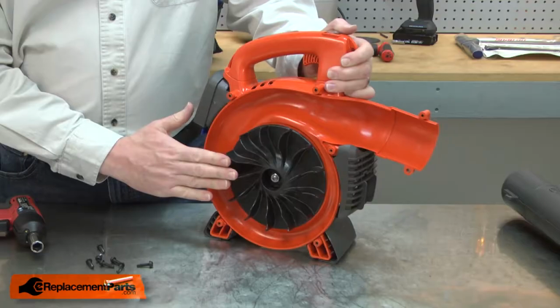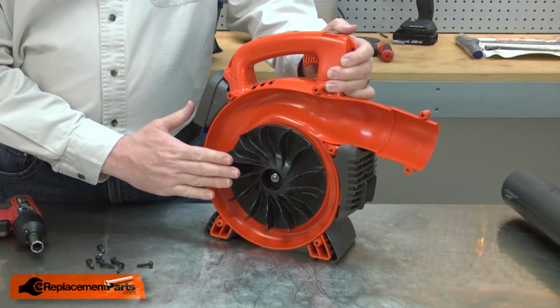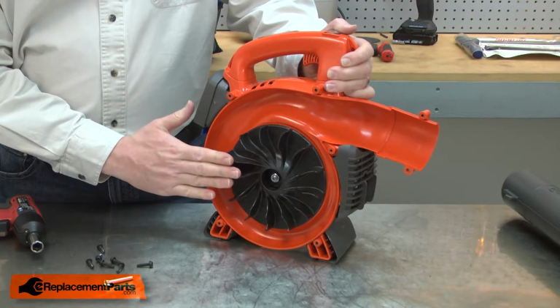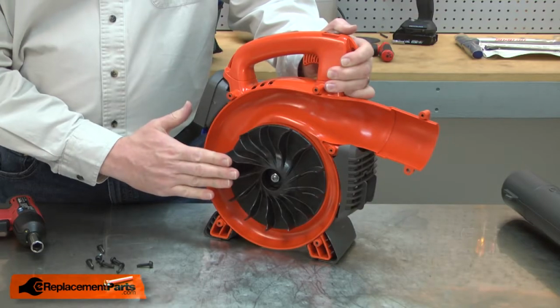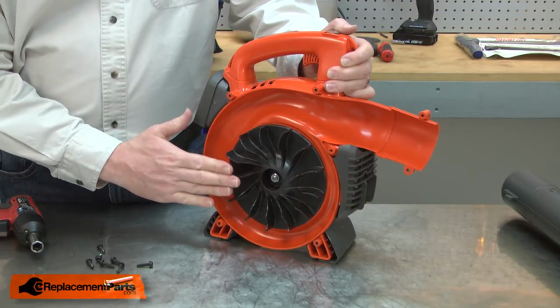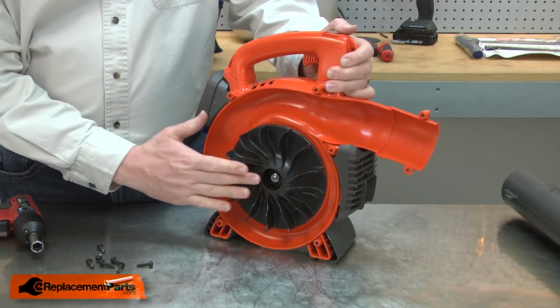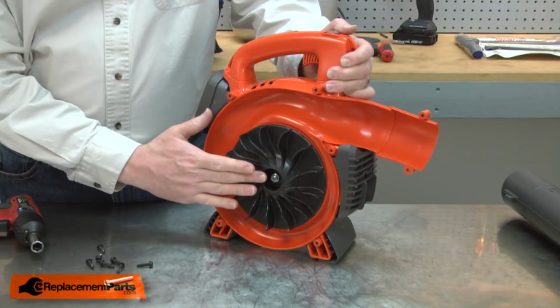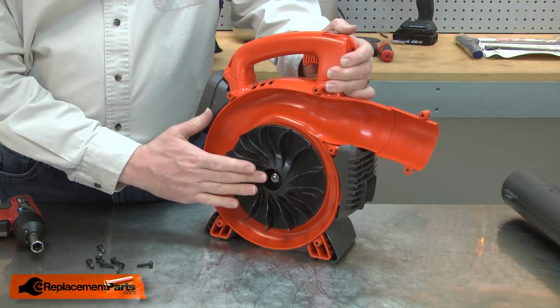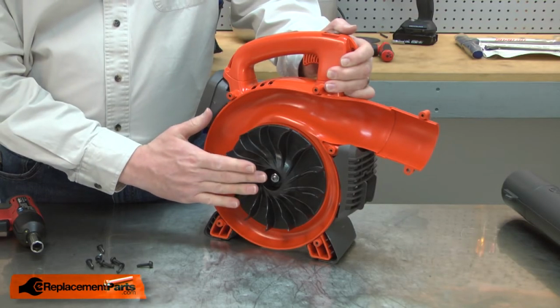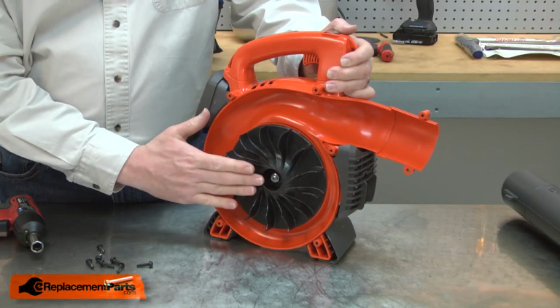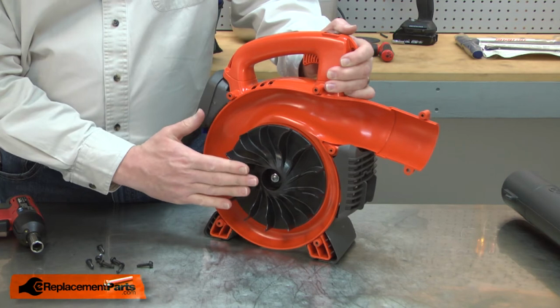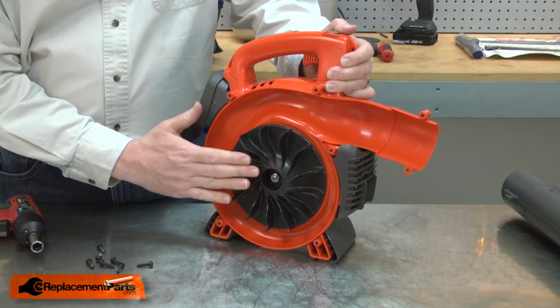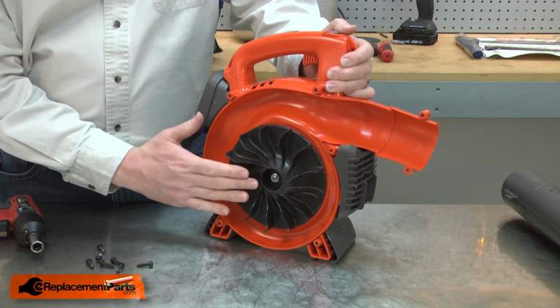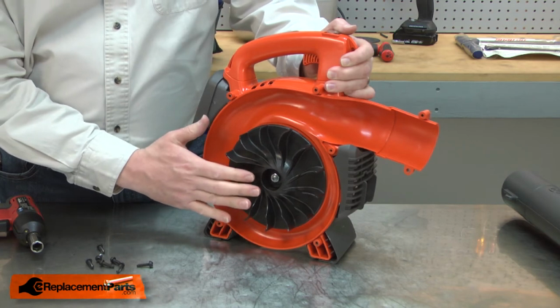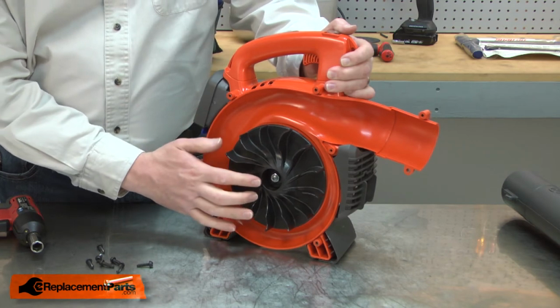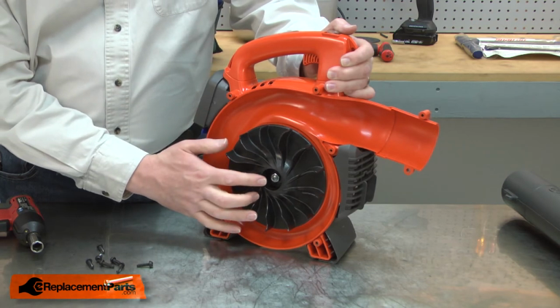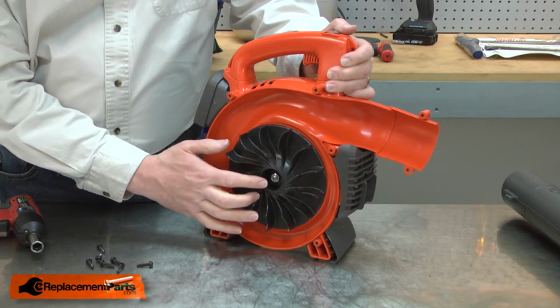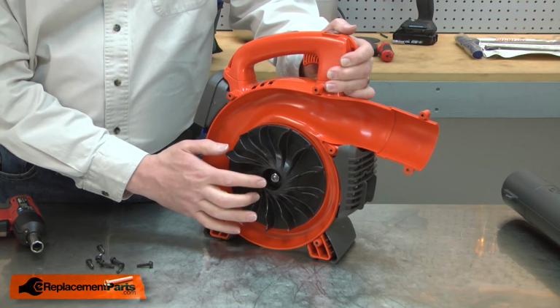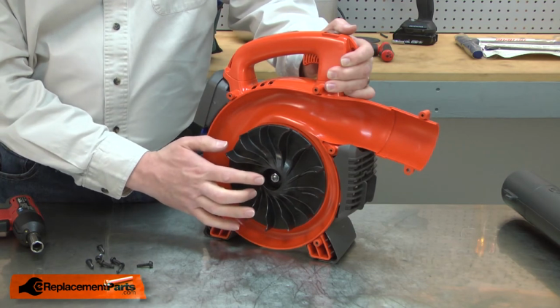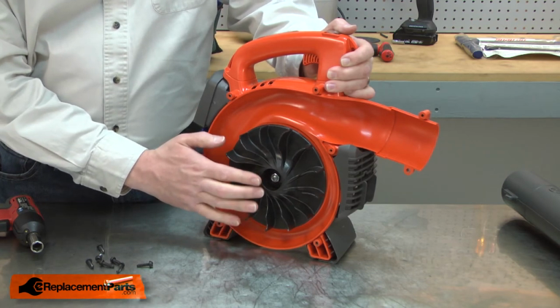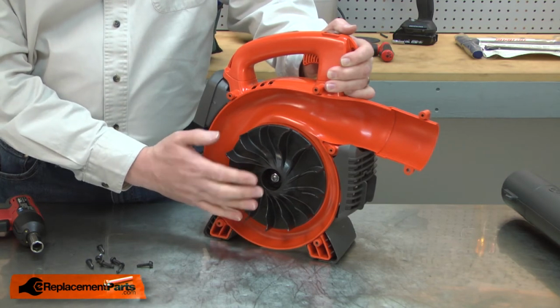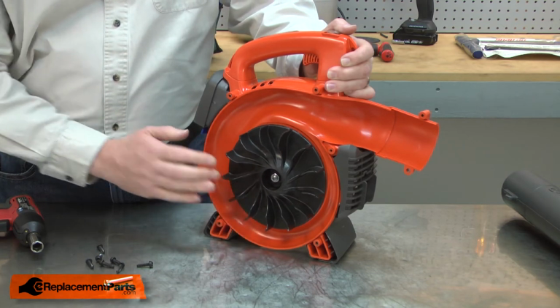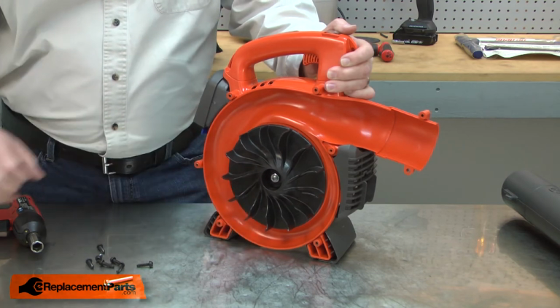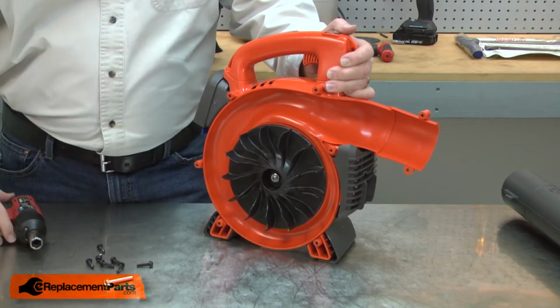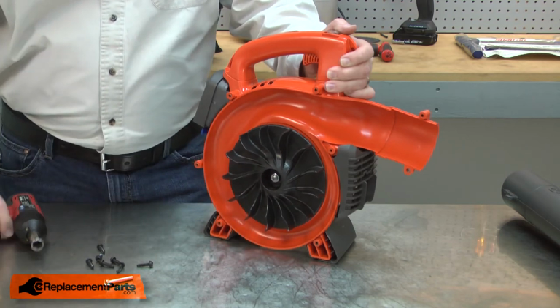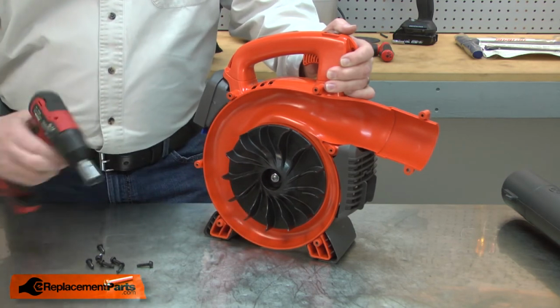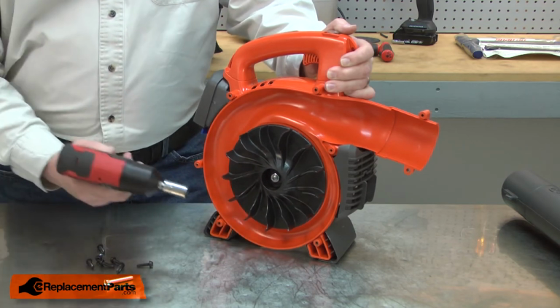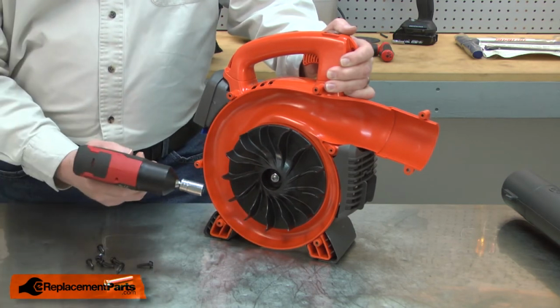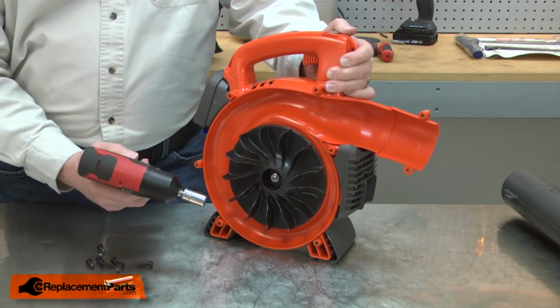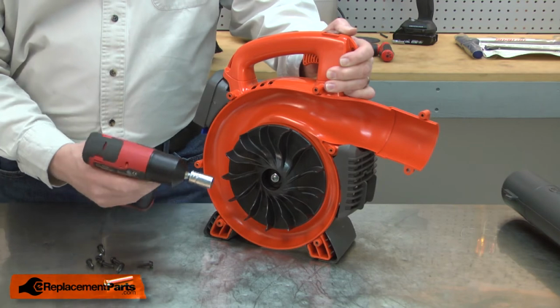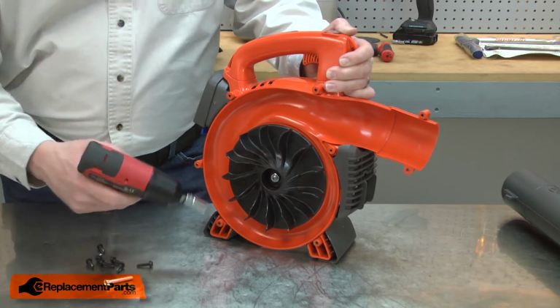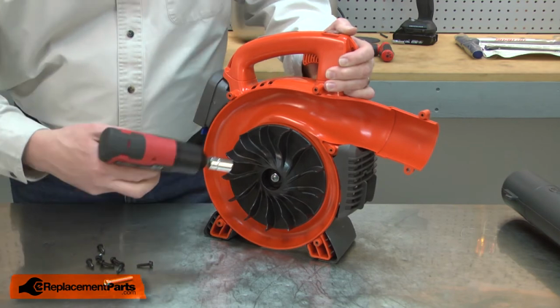Now I have access to the impeller and I can remove it from the shaft. The impeller is held in place with a nut, and that nut is reverse thread. I'll use an impact driver to remove it.